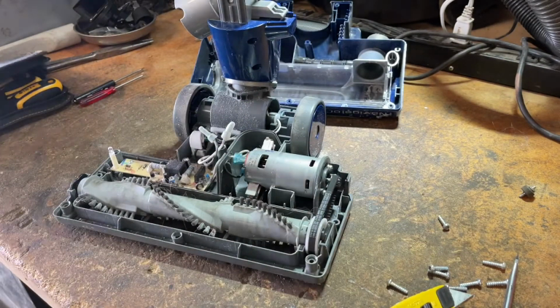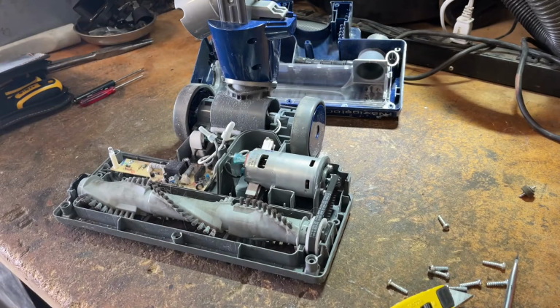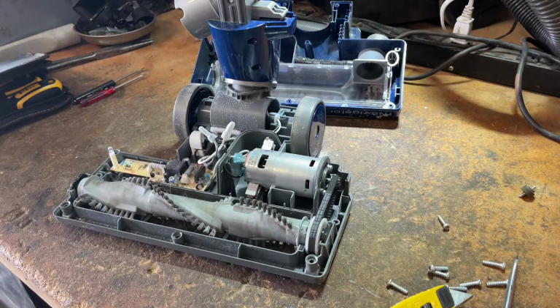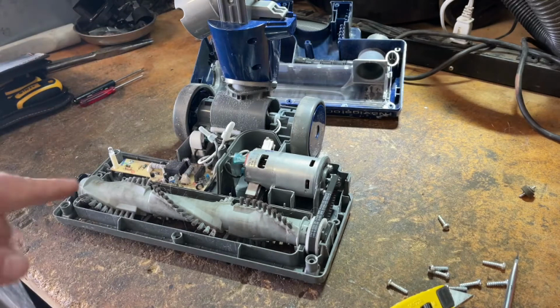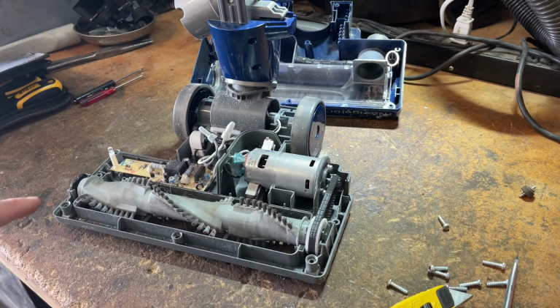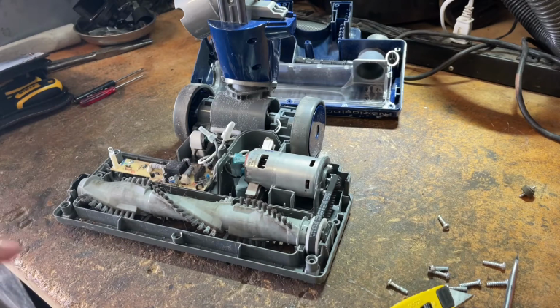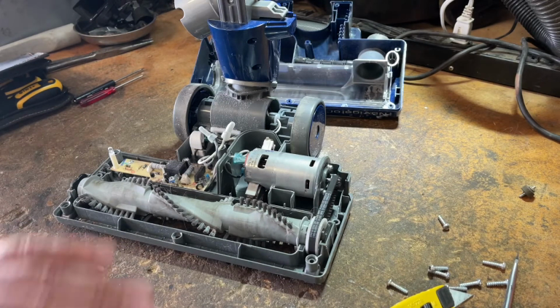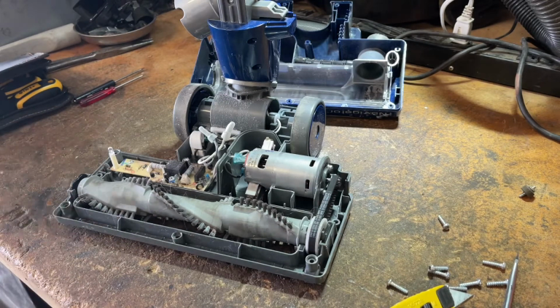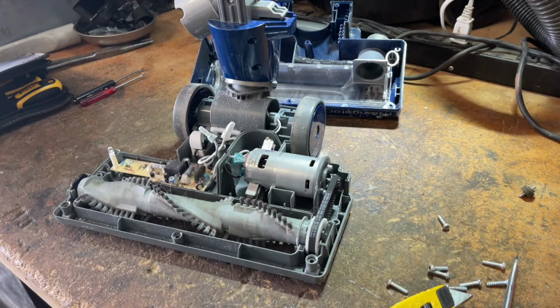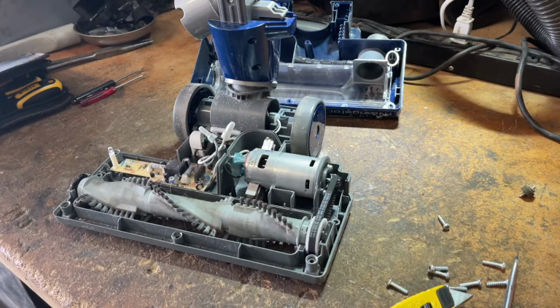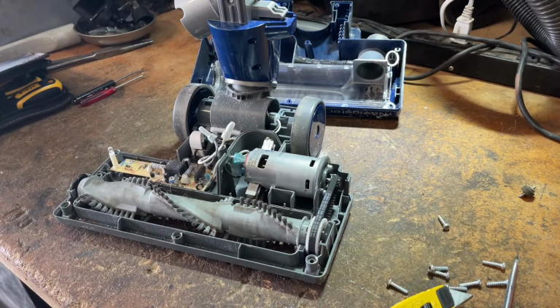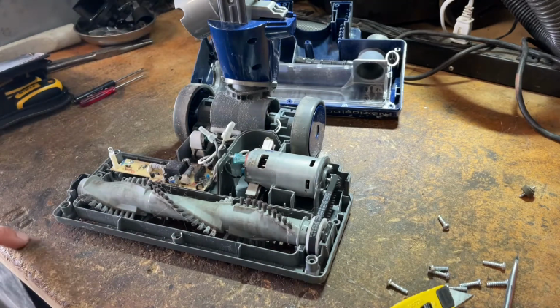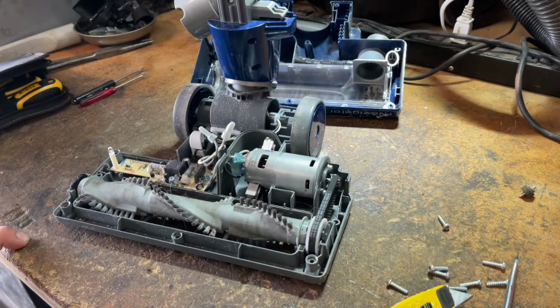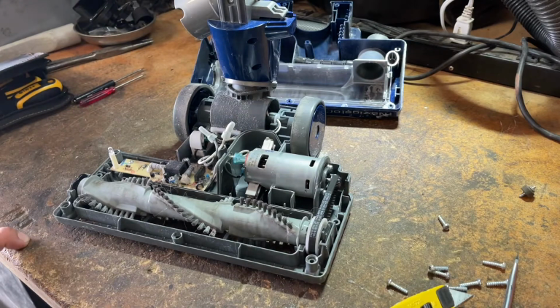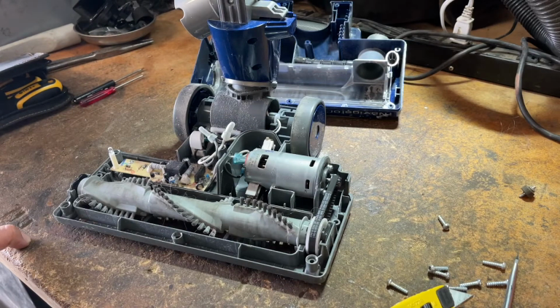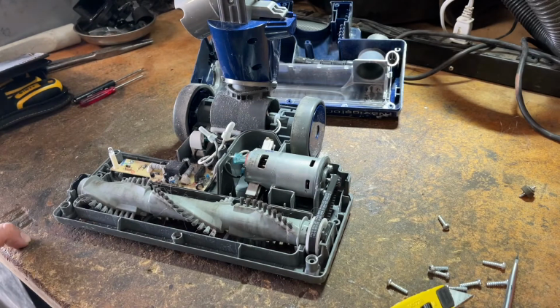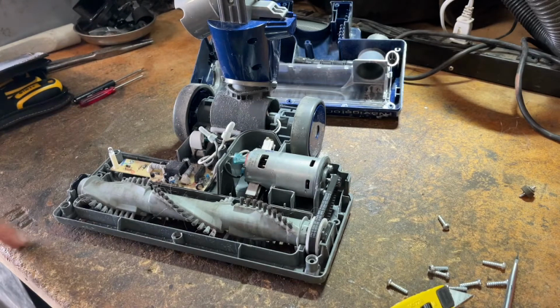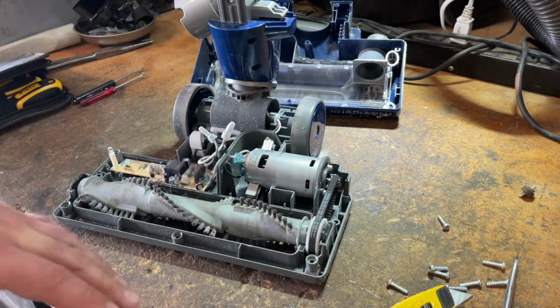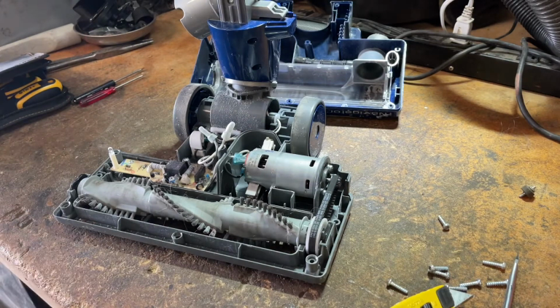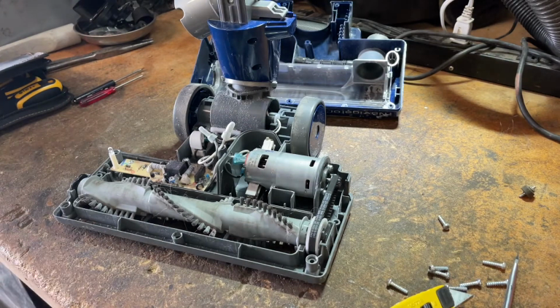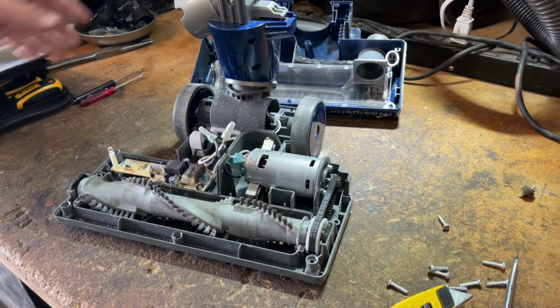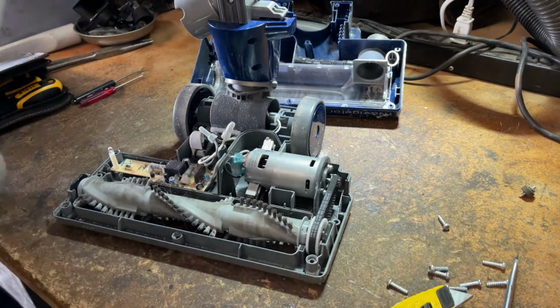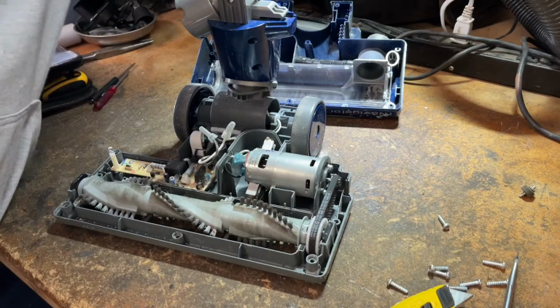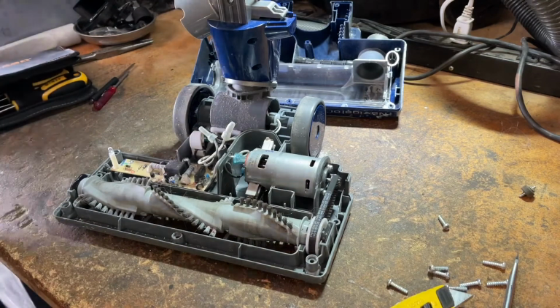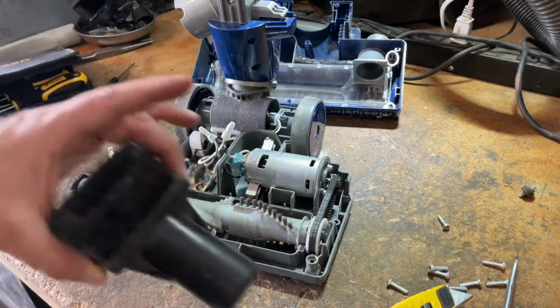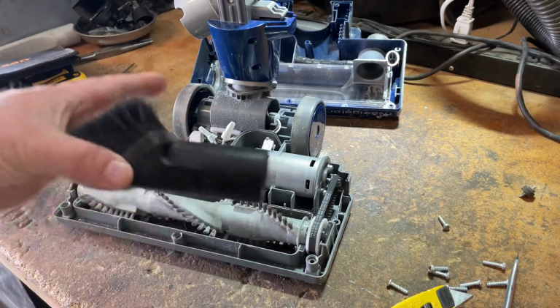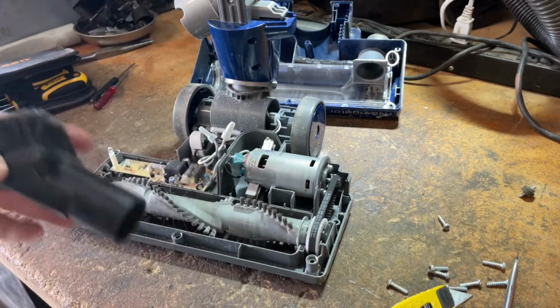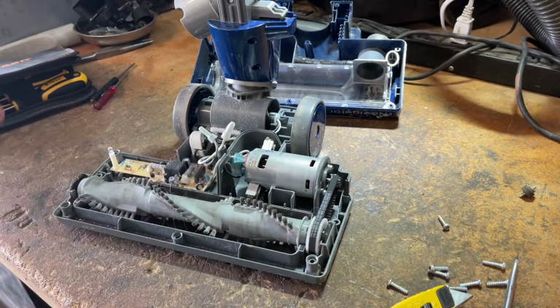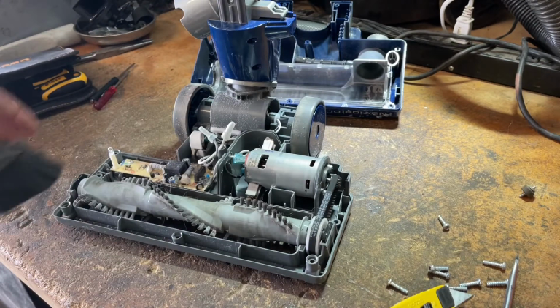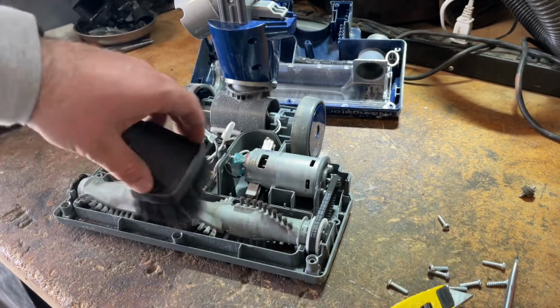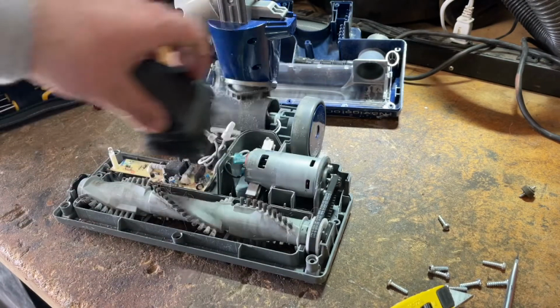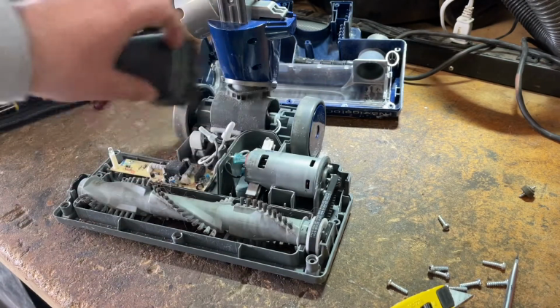I'm going to take this over to my air compressor and blow all this out. If you're doing this at home and you have something like a shop vac, you can very carefully with a dusting brush go through and clean over everything and you'll be okay. But for my purposes, I'm just going to use the air compressor.